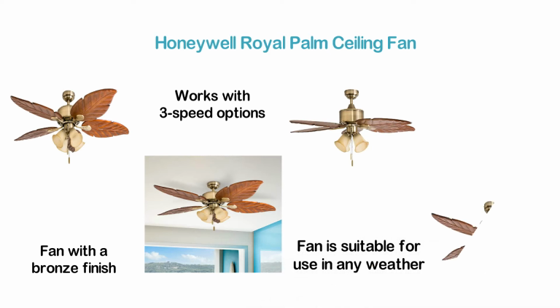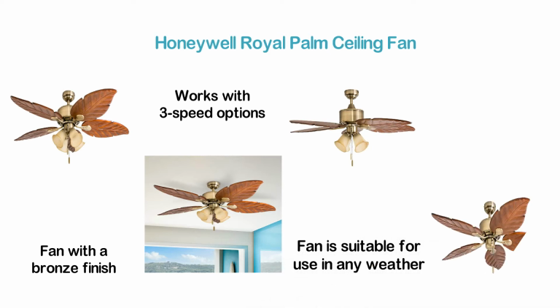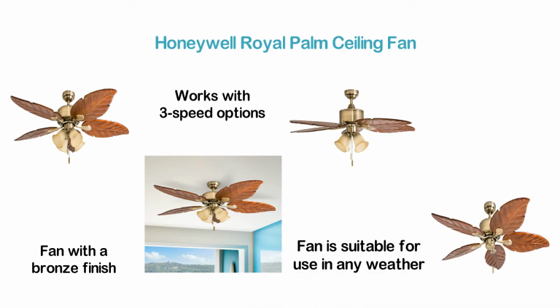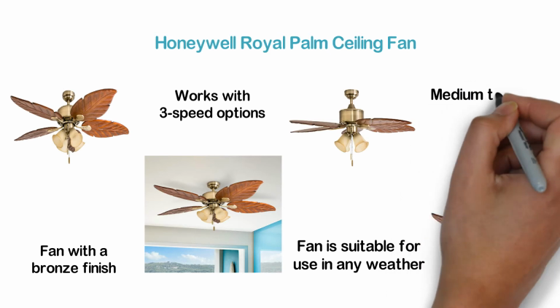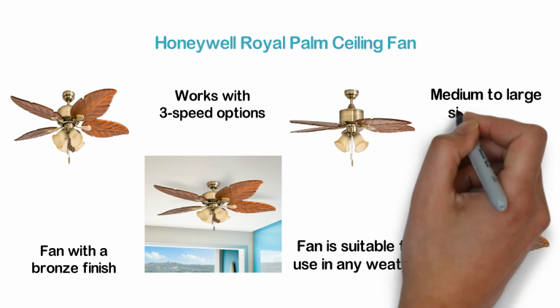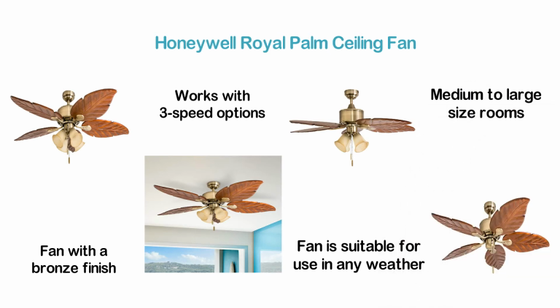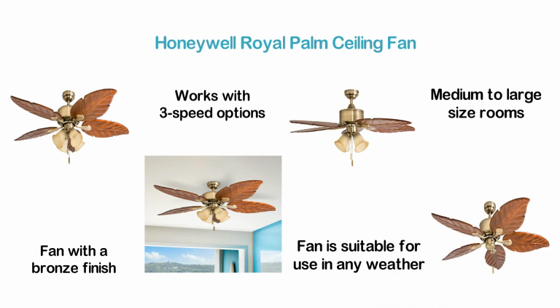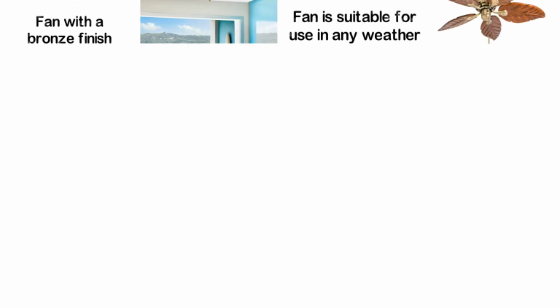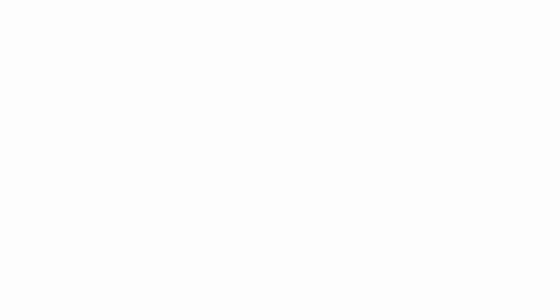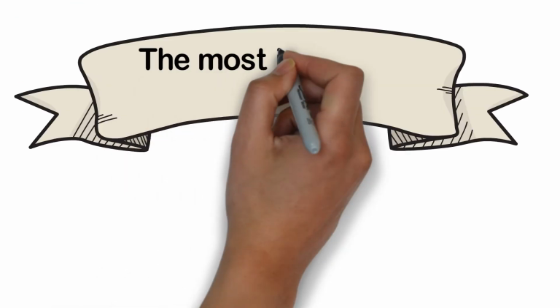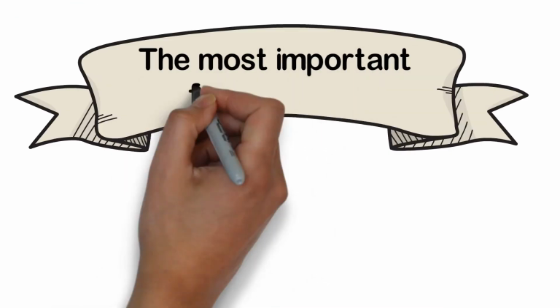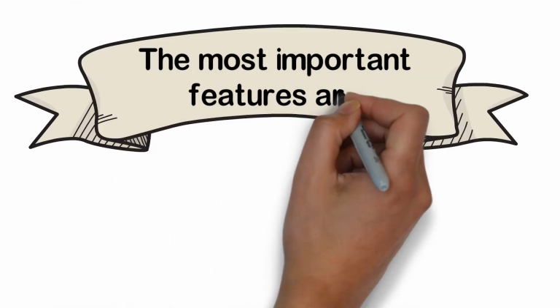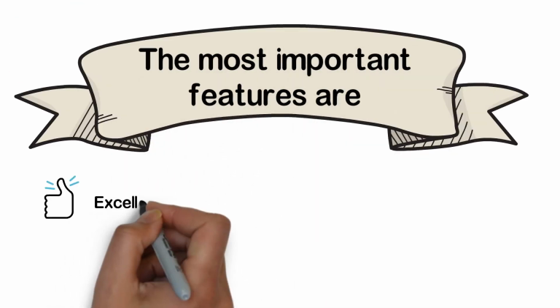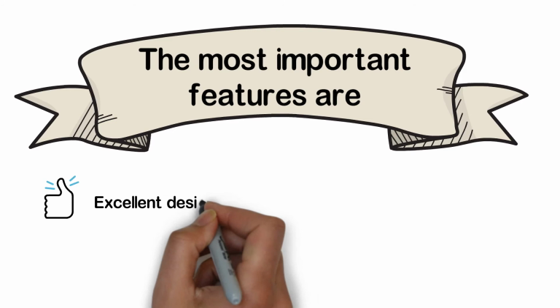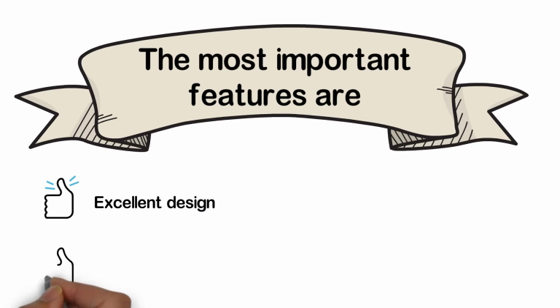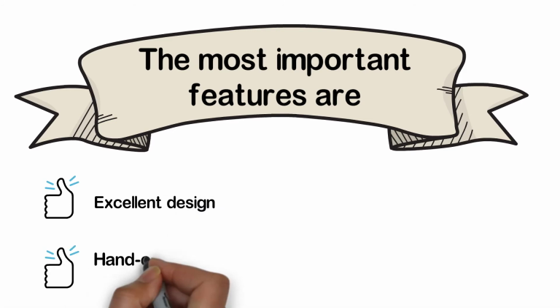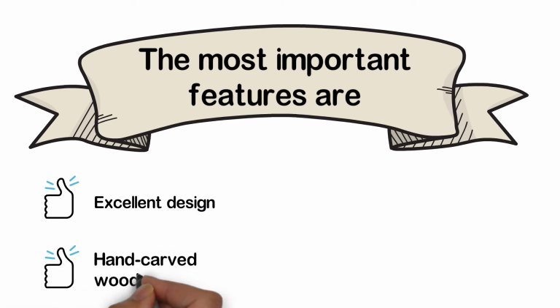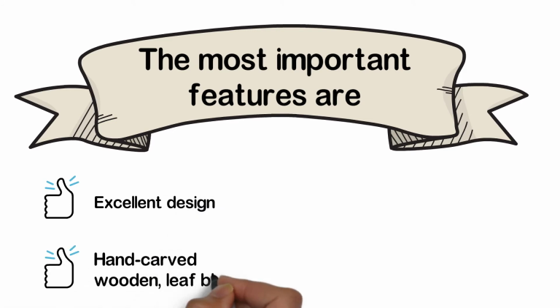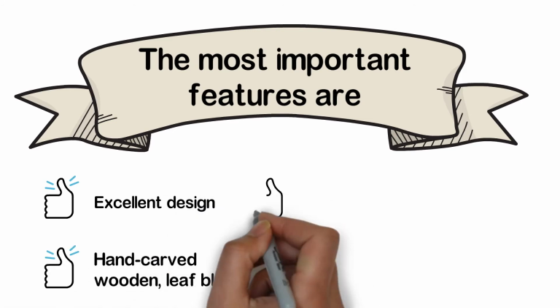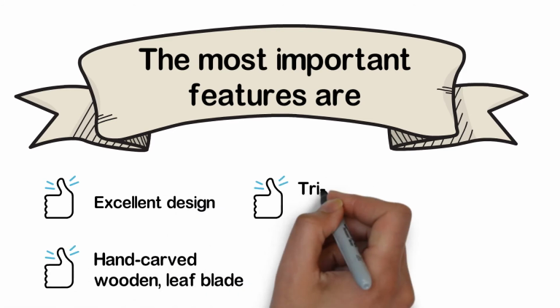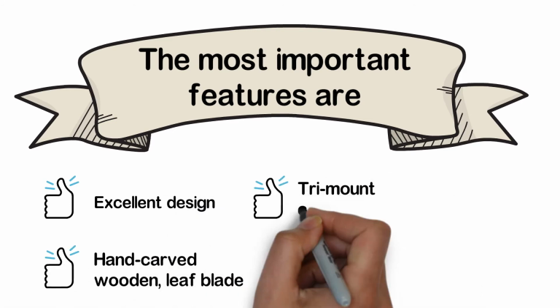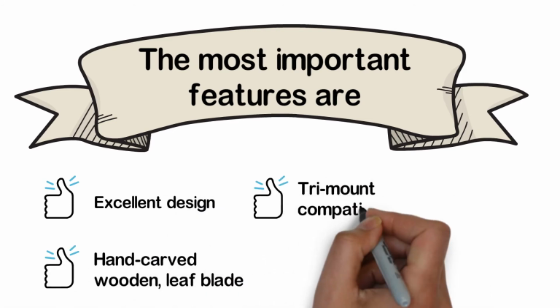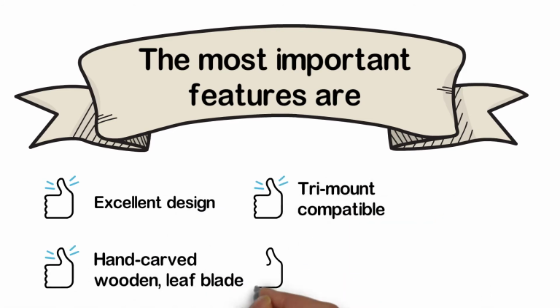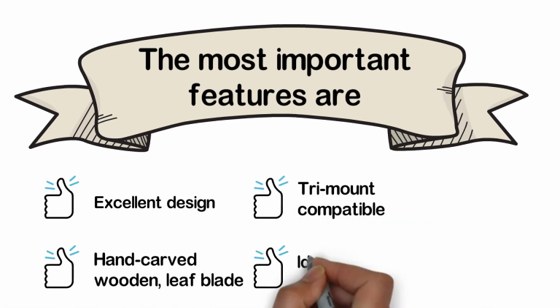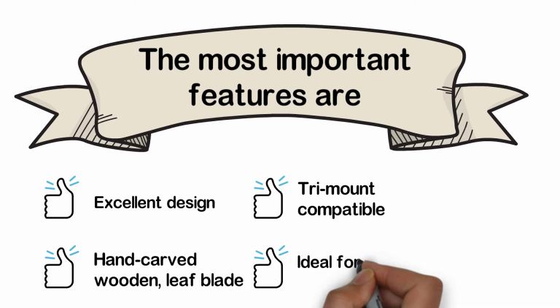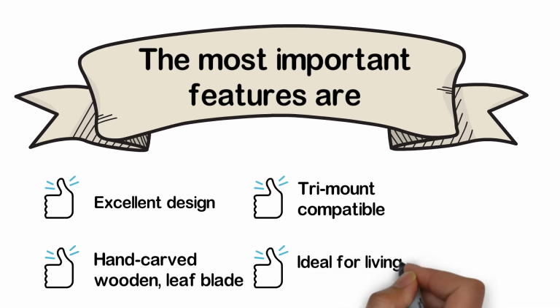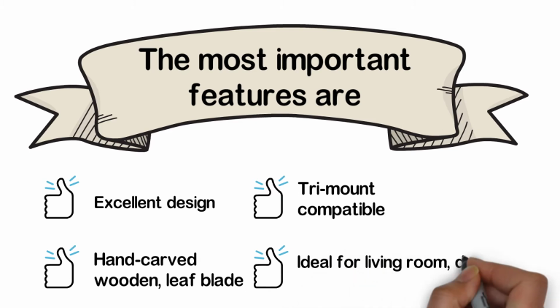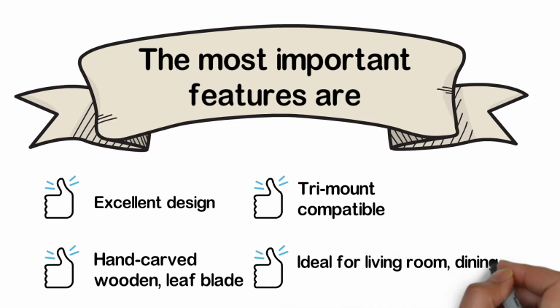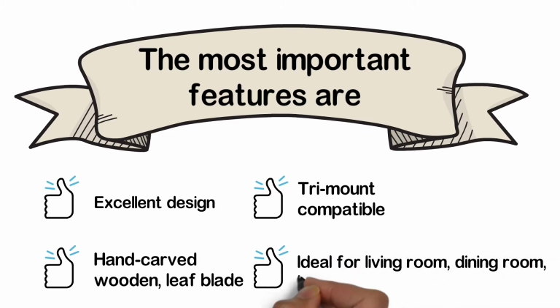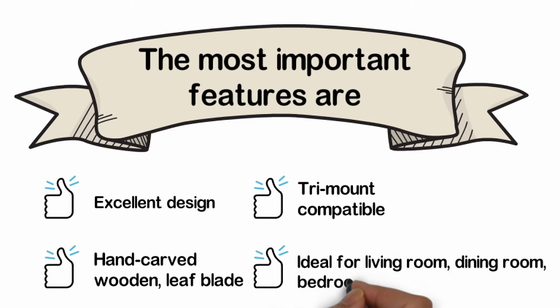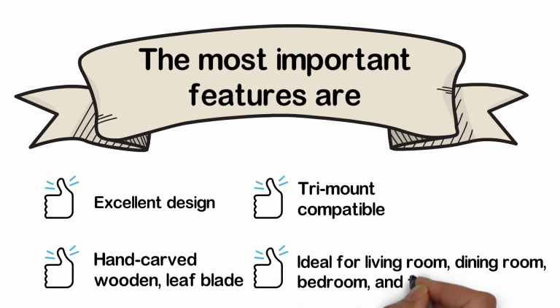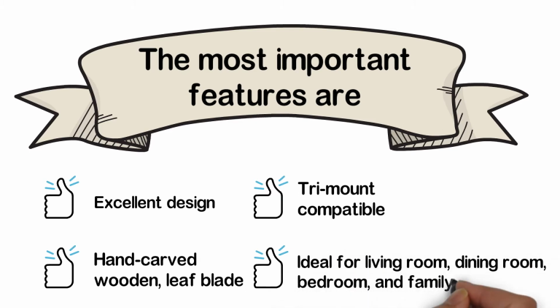You can use this fan for medium to large size rooms. The most important features are: excellent design, hand-carved wooden leaf blades, tri-mount compatible, and ideal for living room, dining room, bedroom, and family rooms.